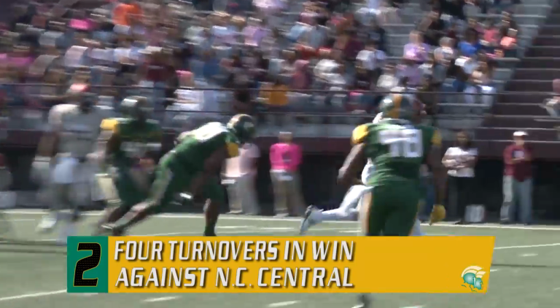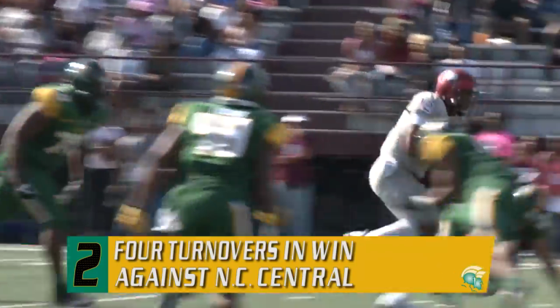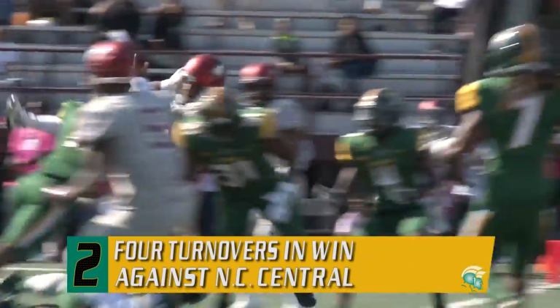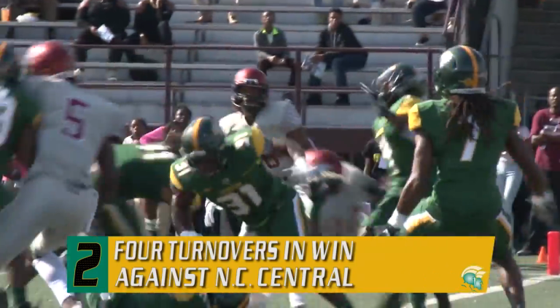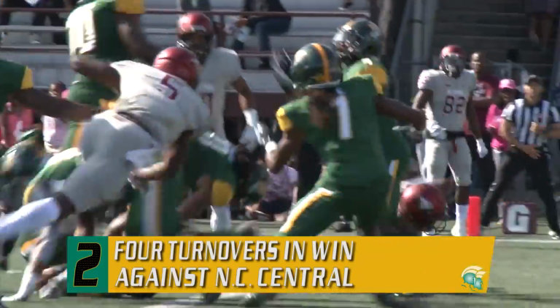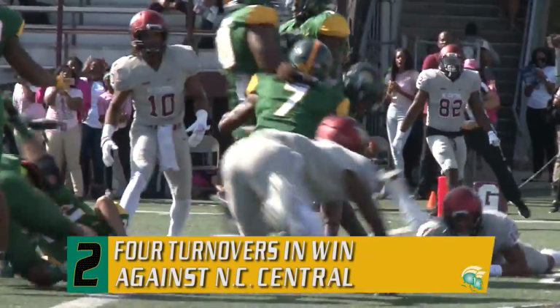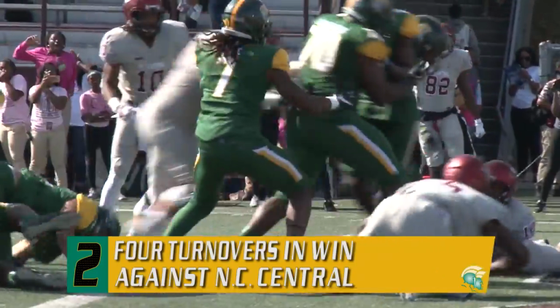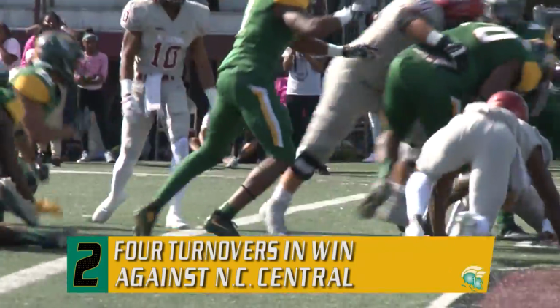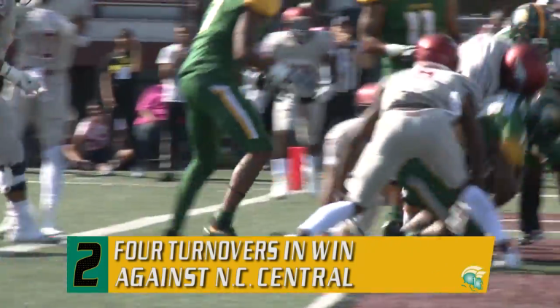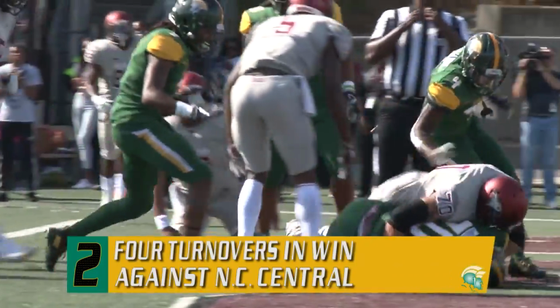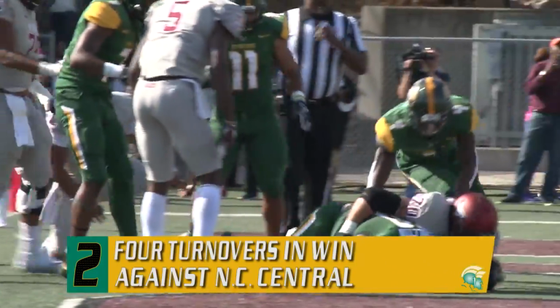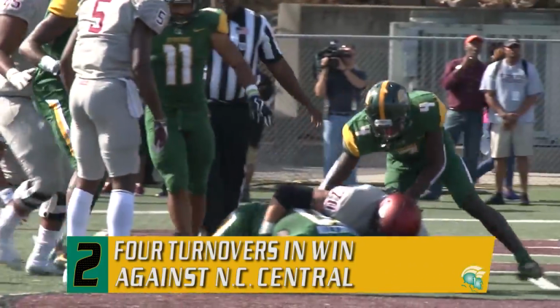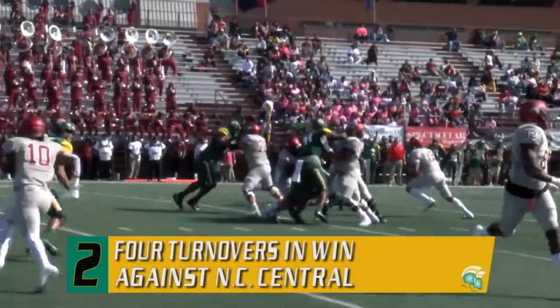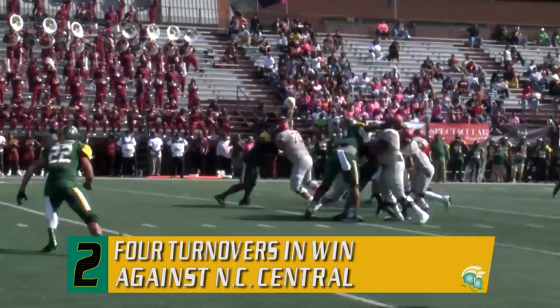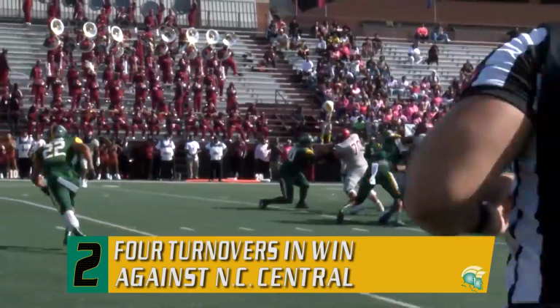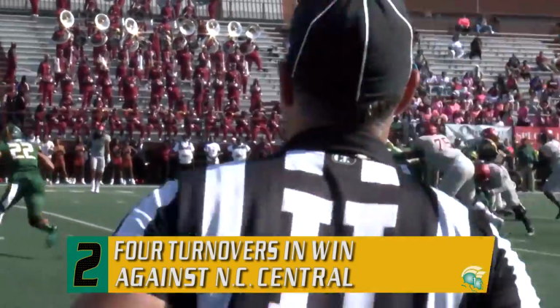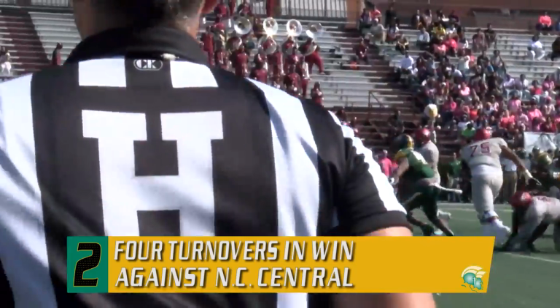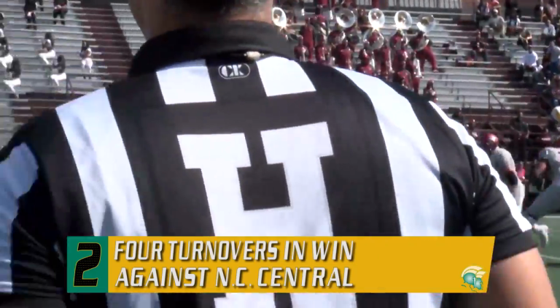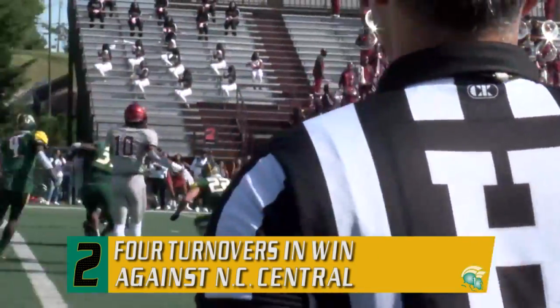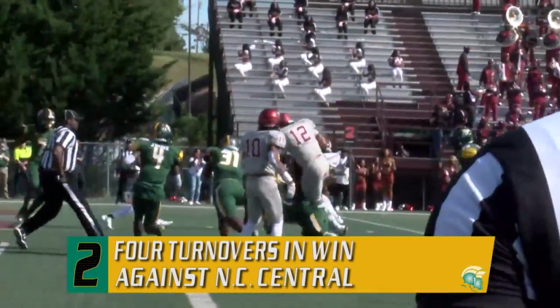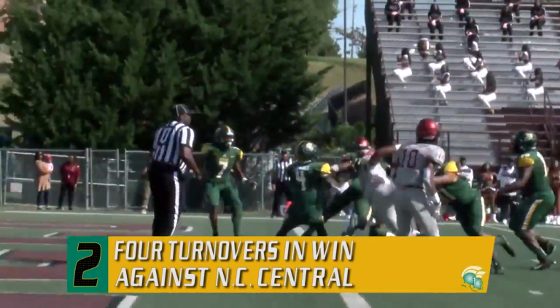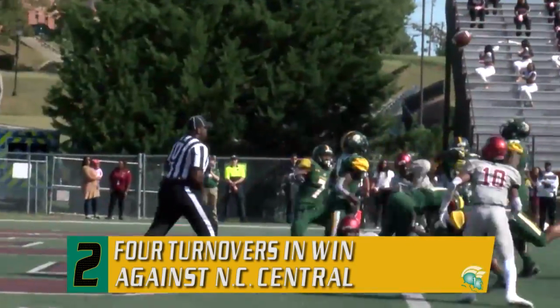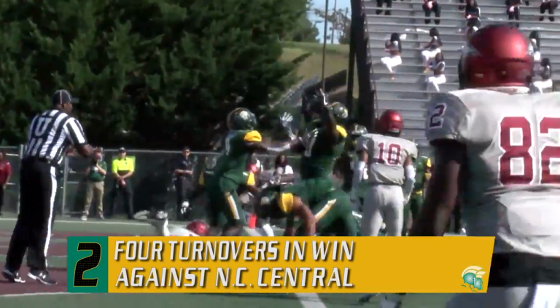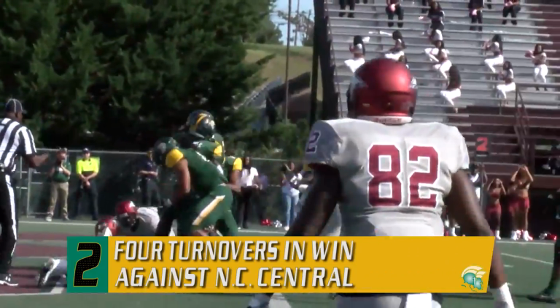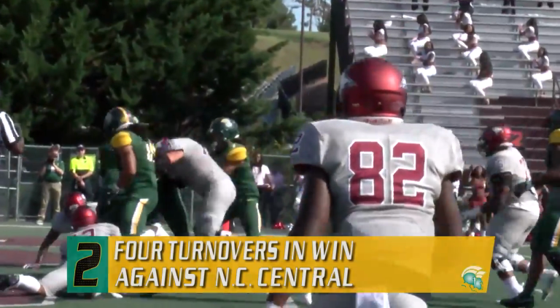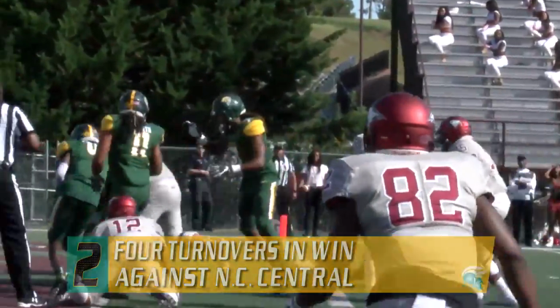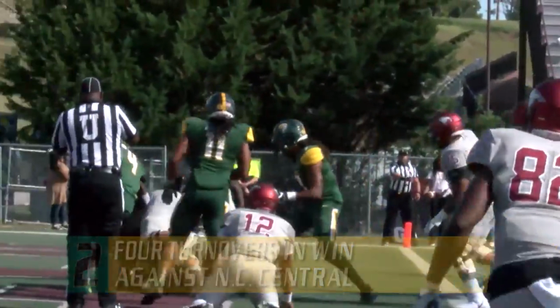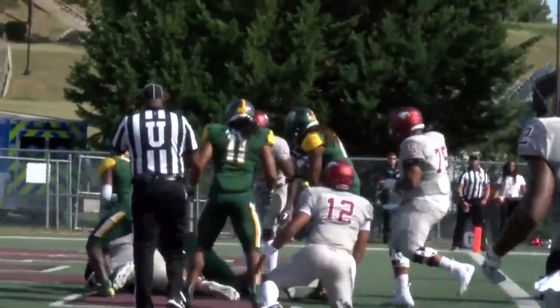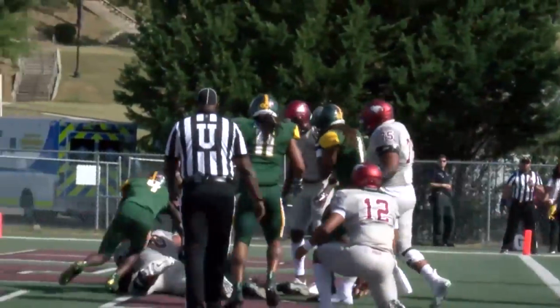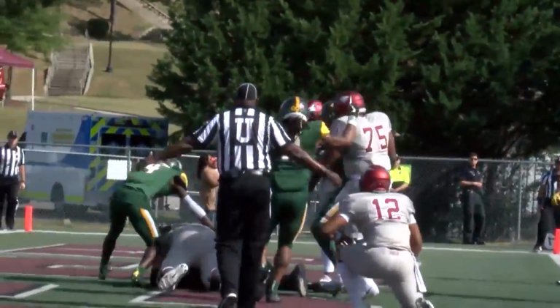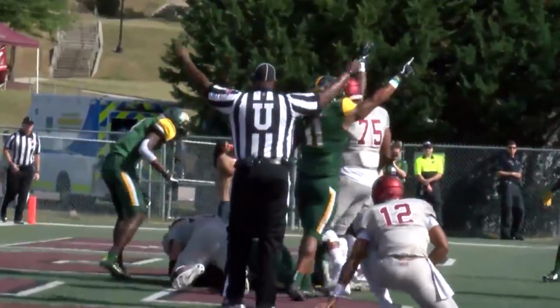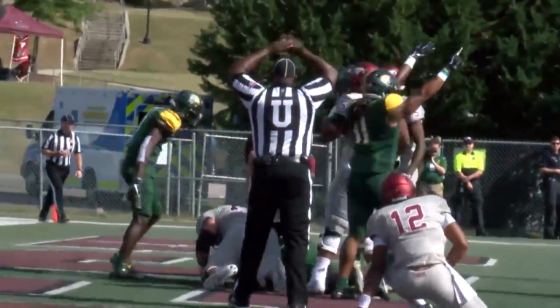Wittime steps up over the middle of the field, gets the ball knocked away from him, and it's going to be picked up by Norfolk State. Deshaun Middleton comes up with the football at the end zone, and the Spartans will get it.